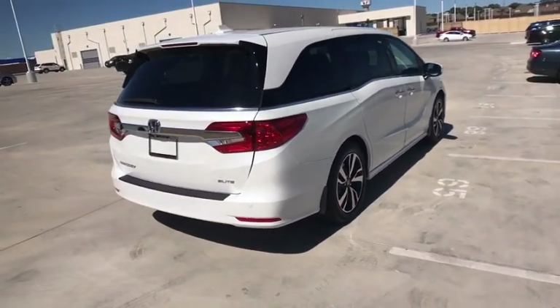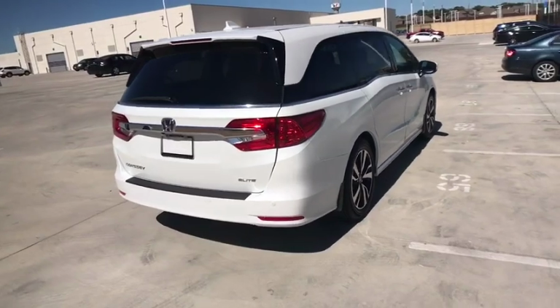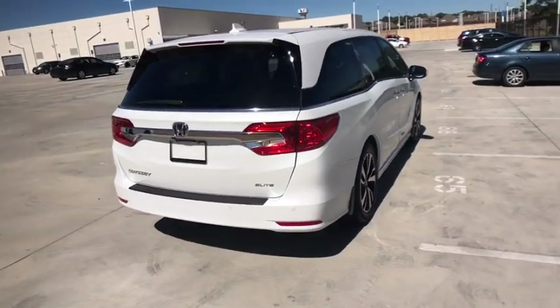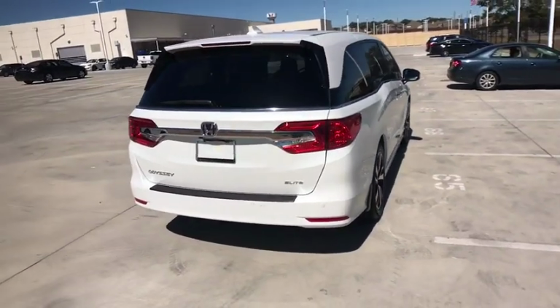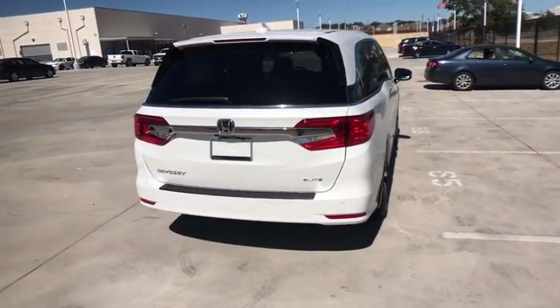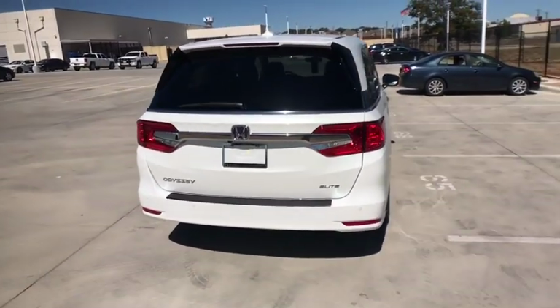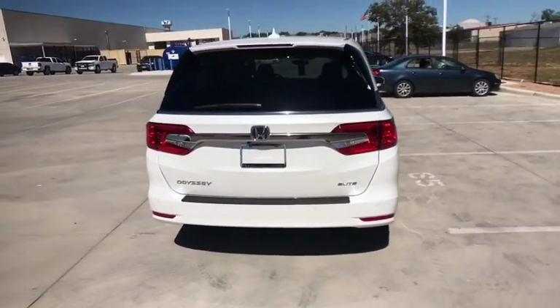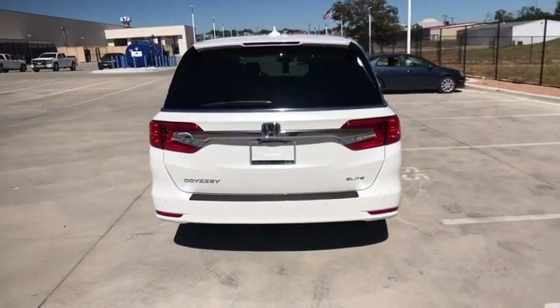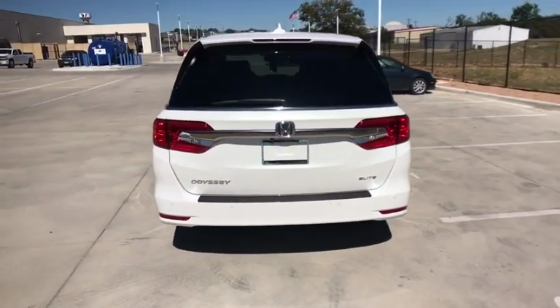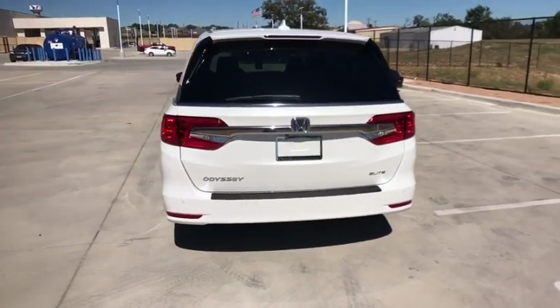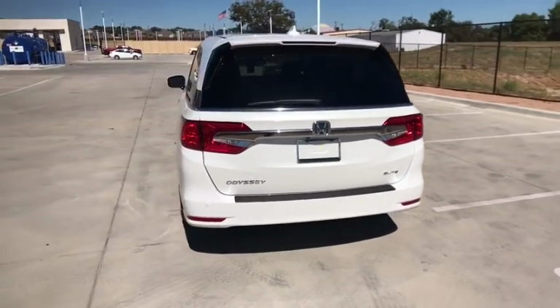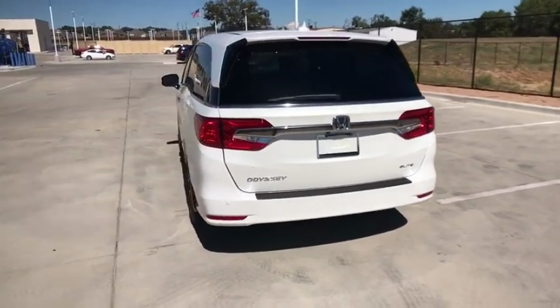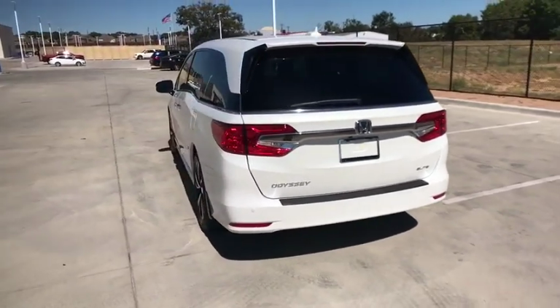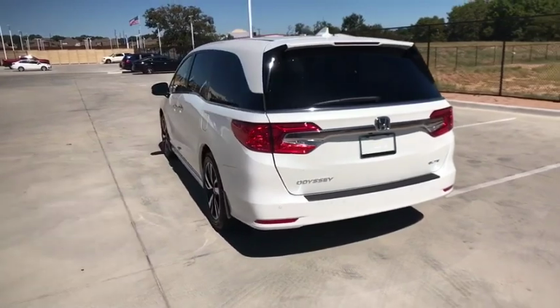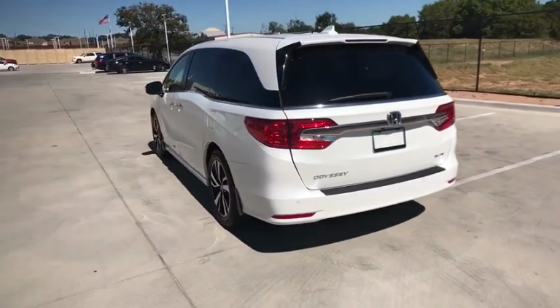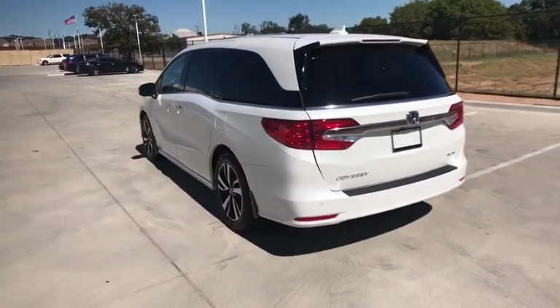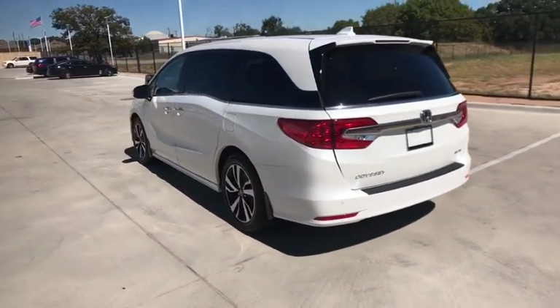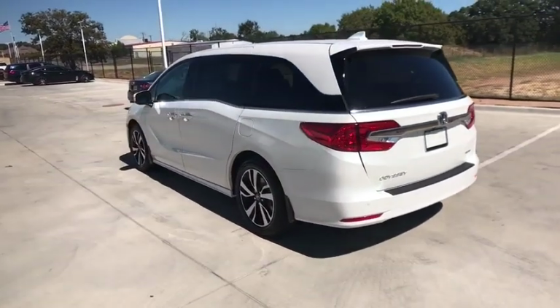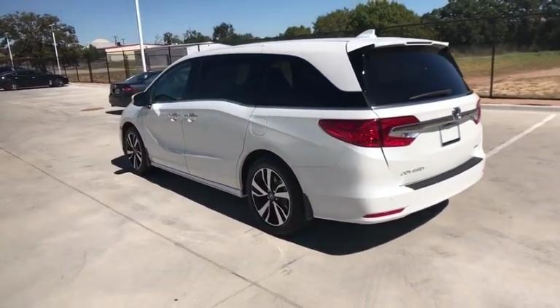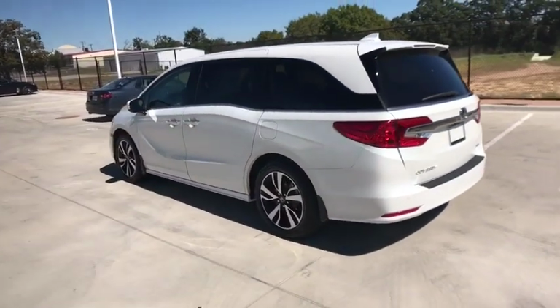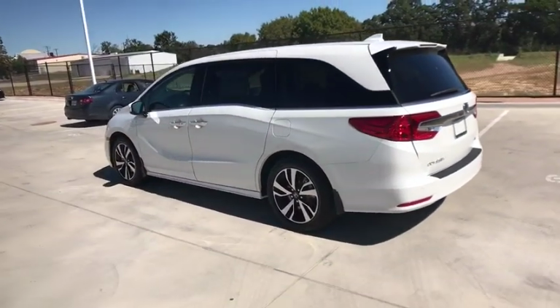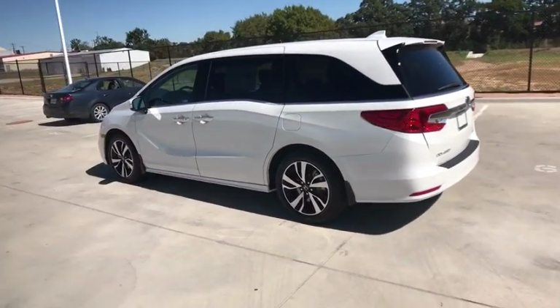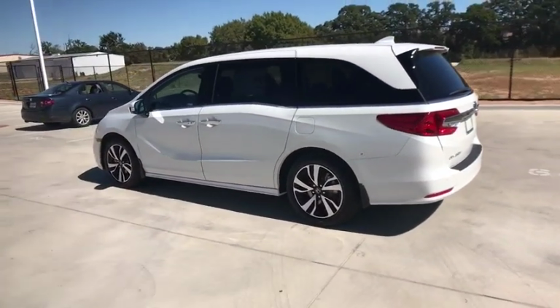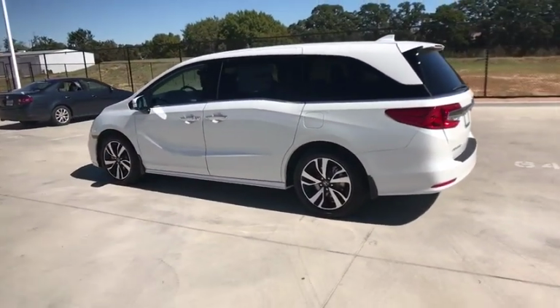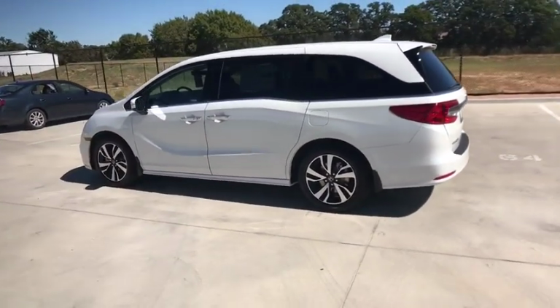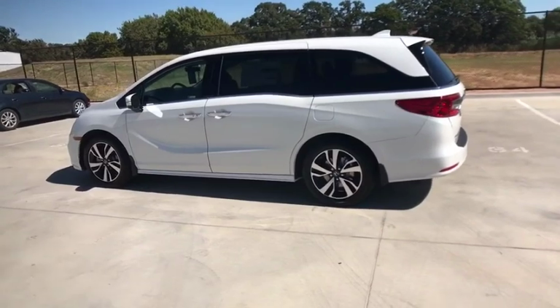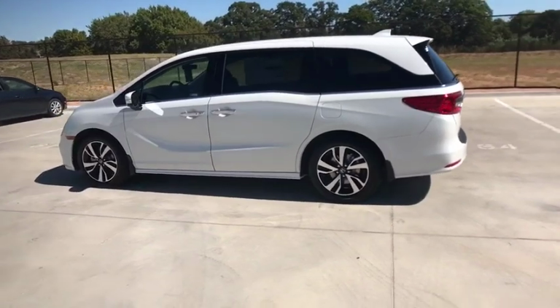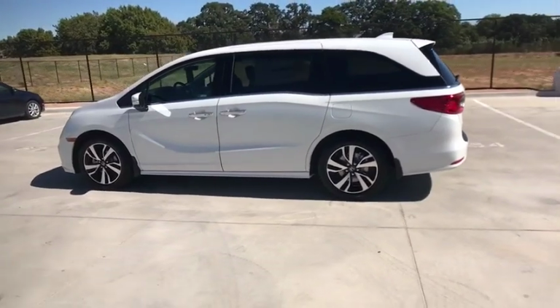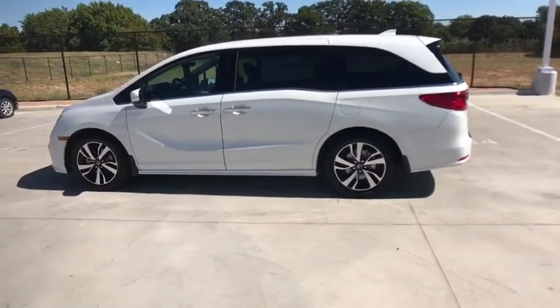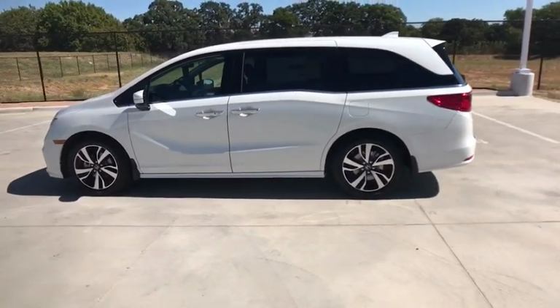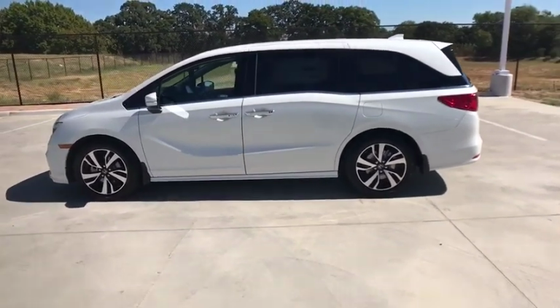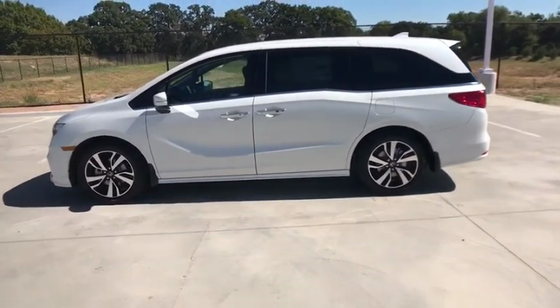Backup camera, power liftgate, keyless entry, navigation system, steering wheel audio control, traction control, stability control, power passenger seat, lane departure warning, remote engine start, anti-lock braking system.